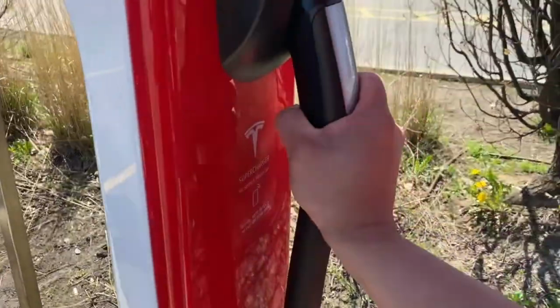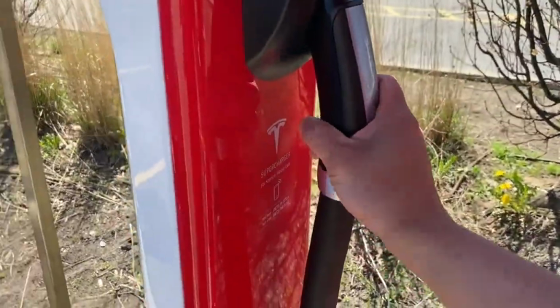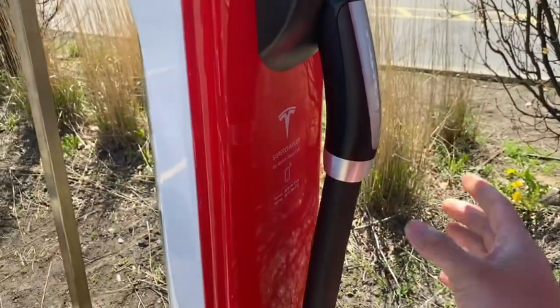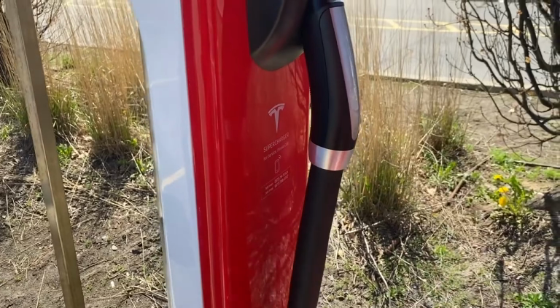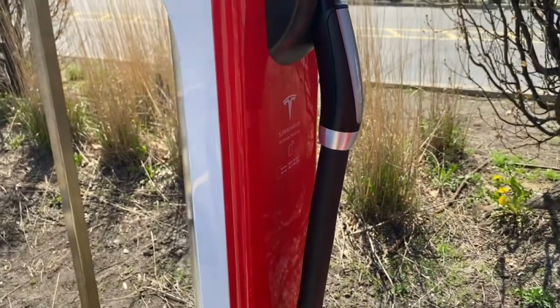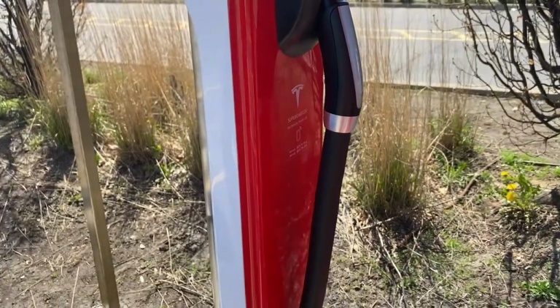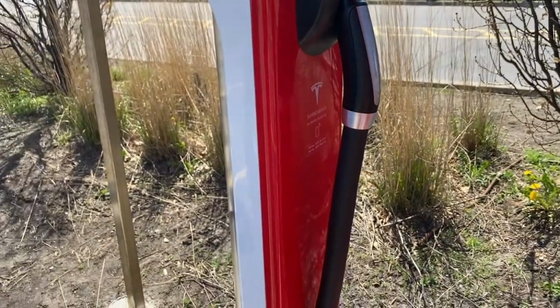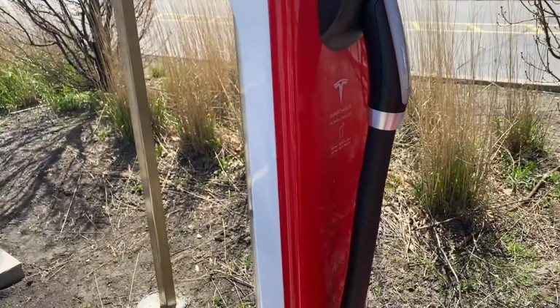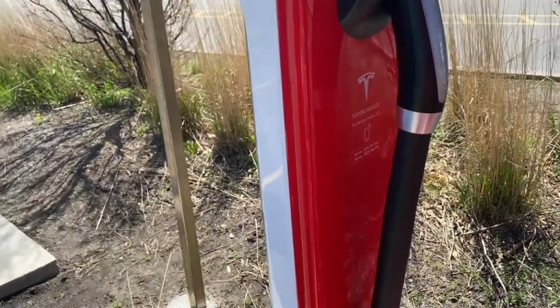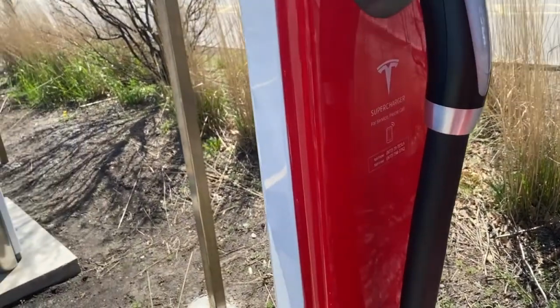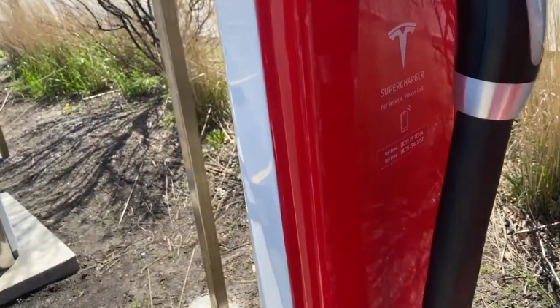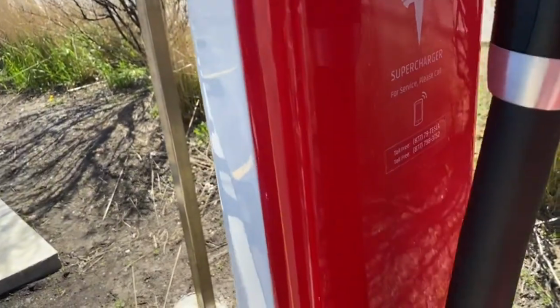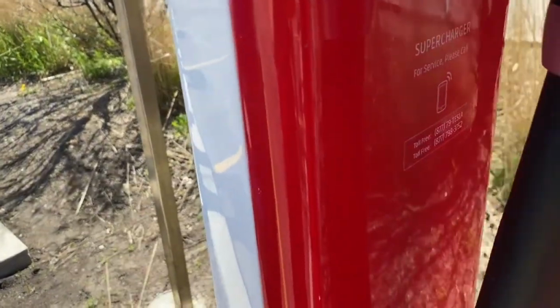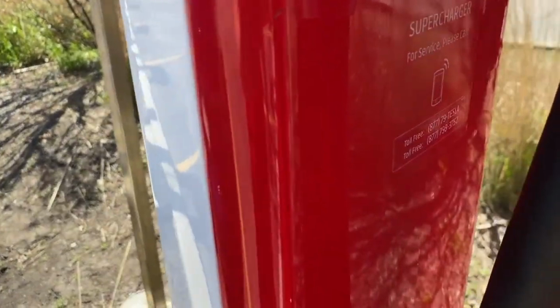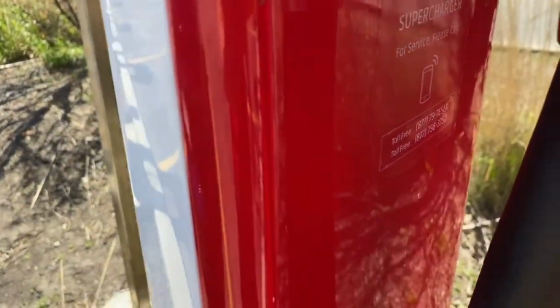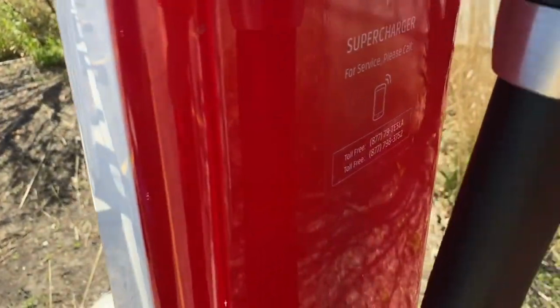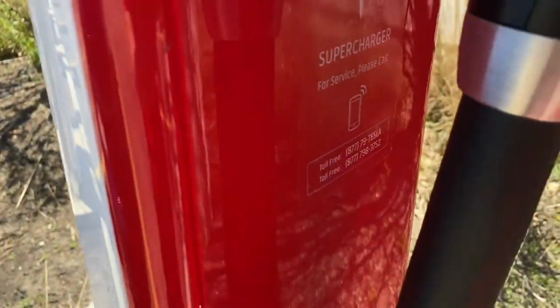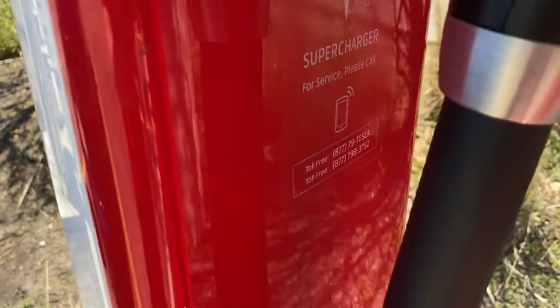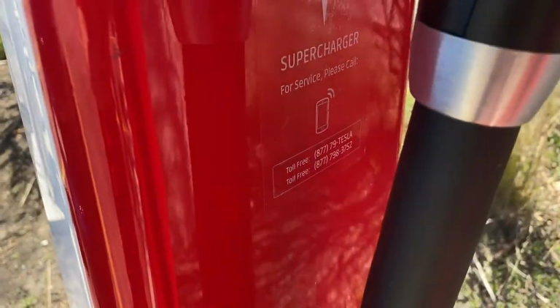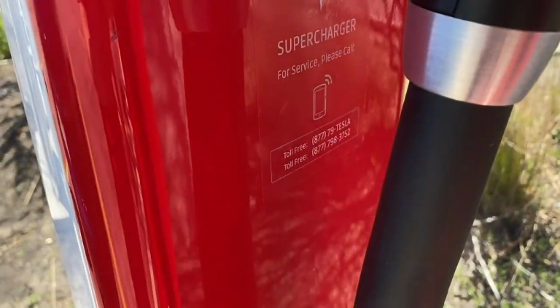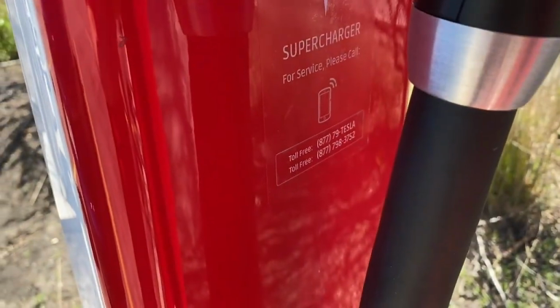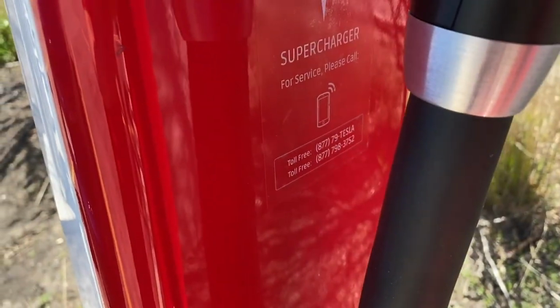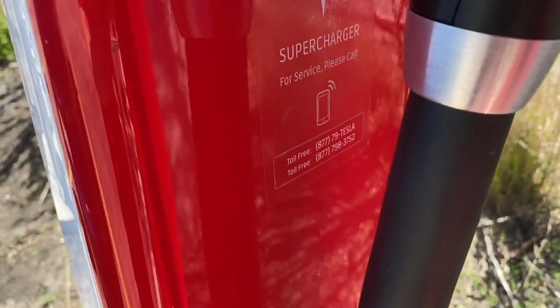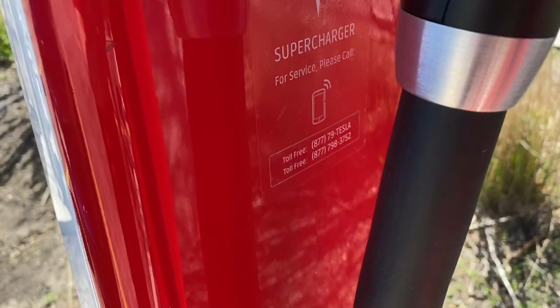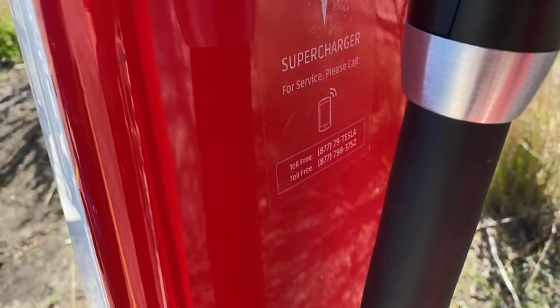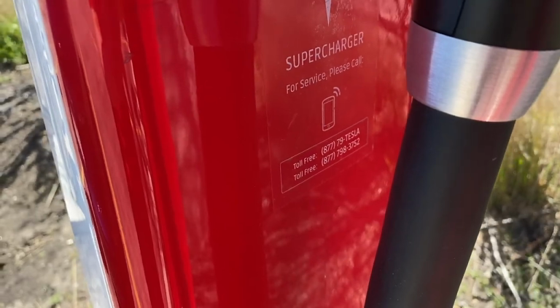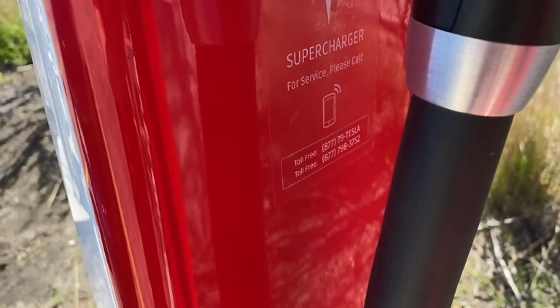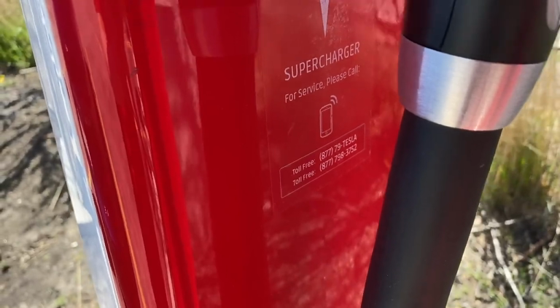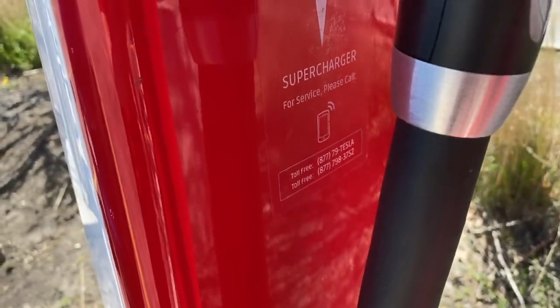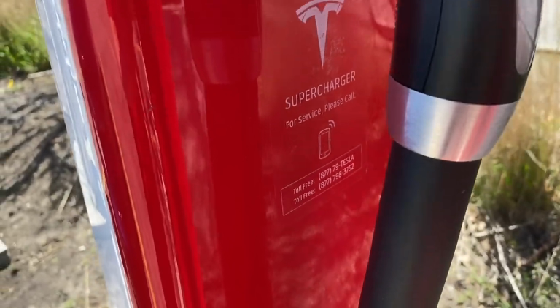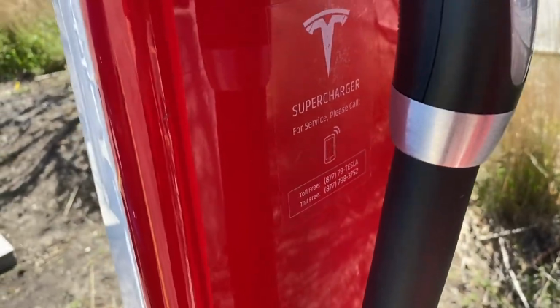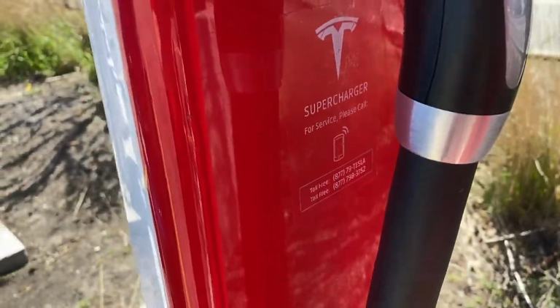Put it back, just plug that in. There's a phone number if you have any problems: 1-877-79-Tesla.